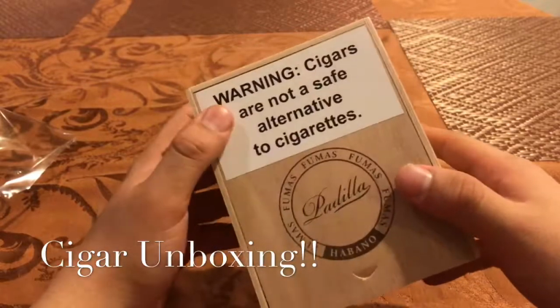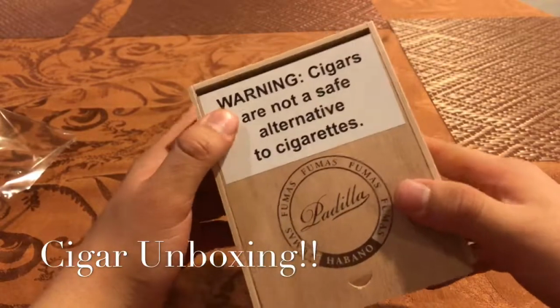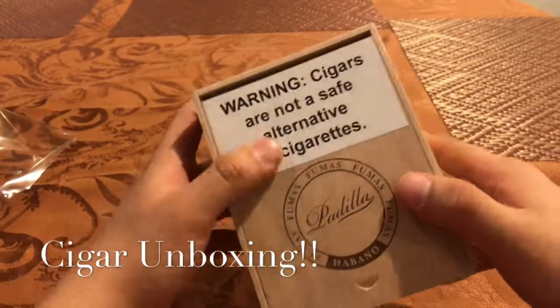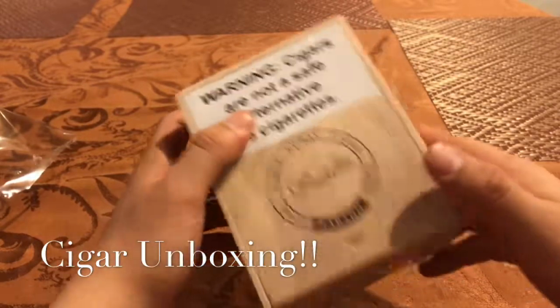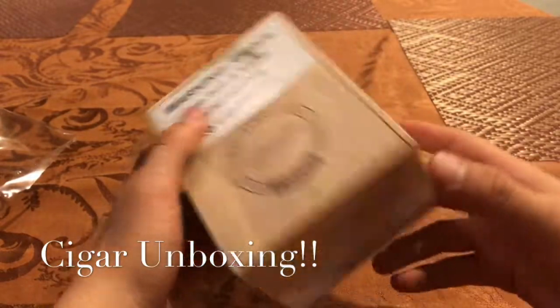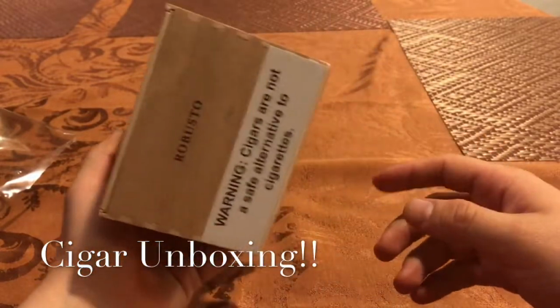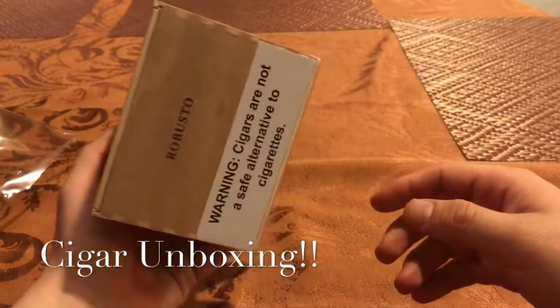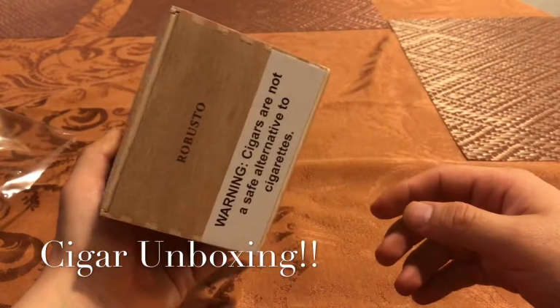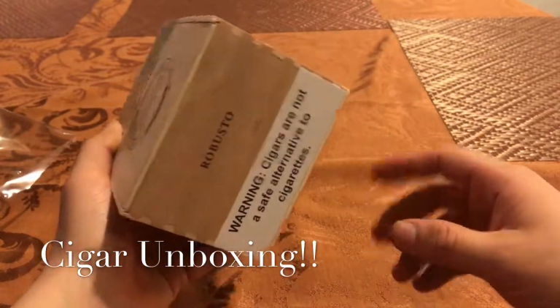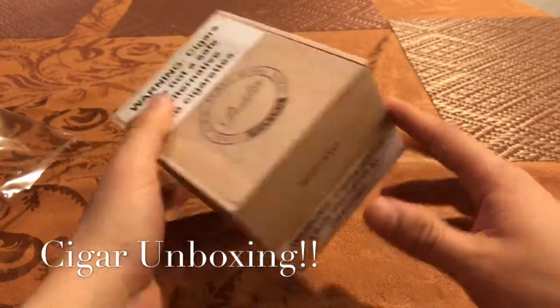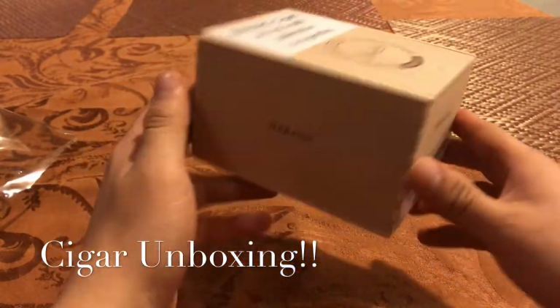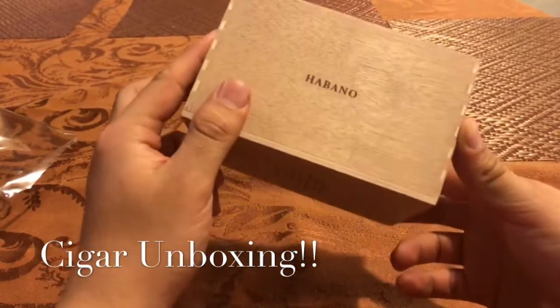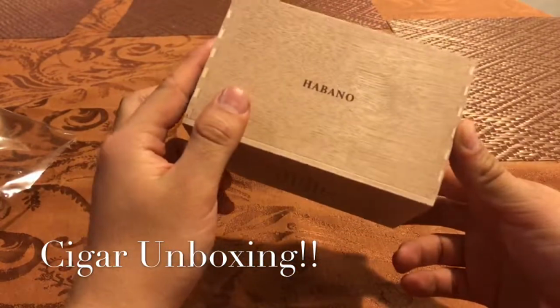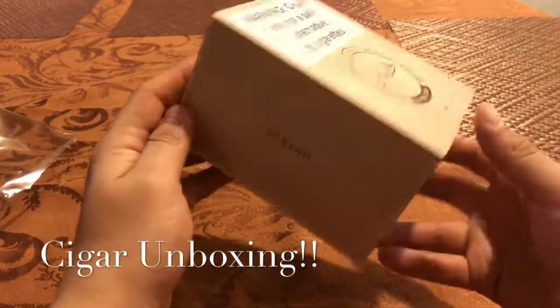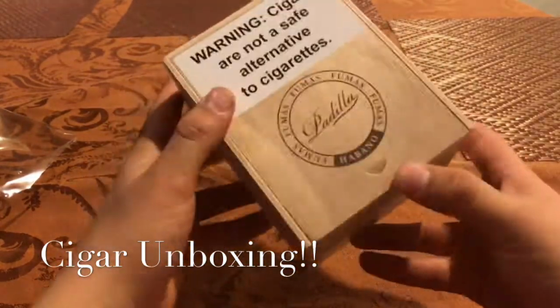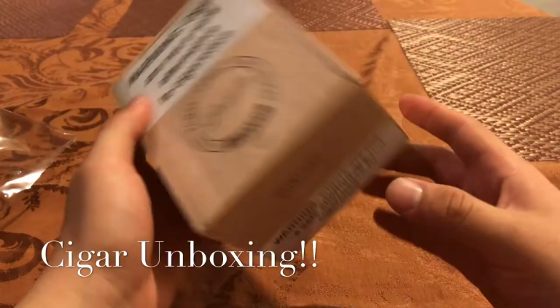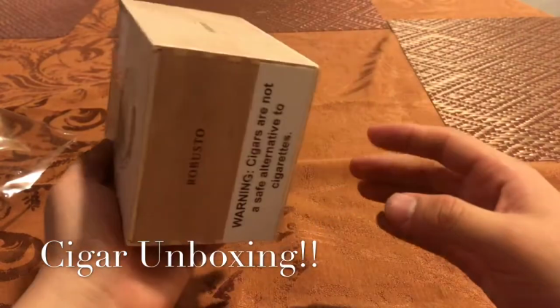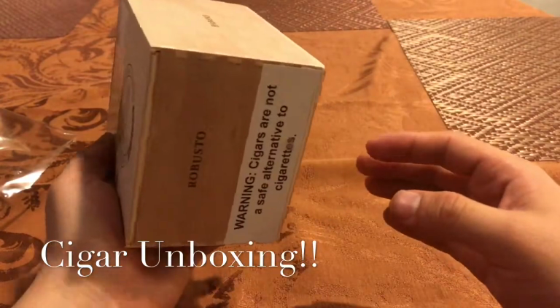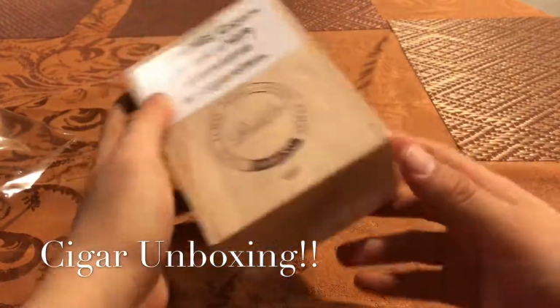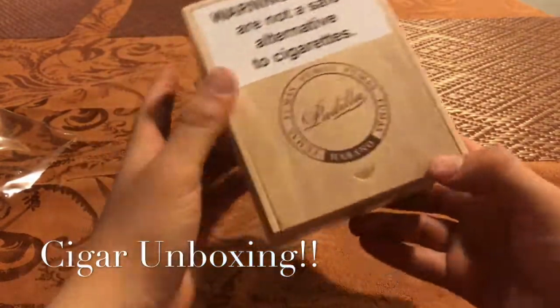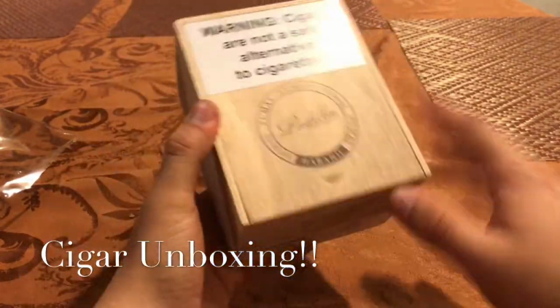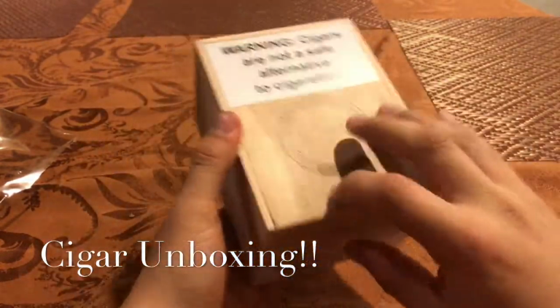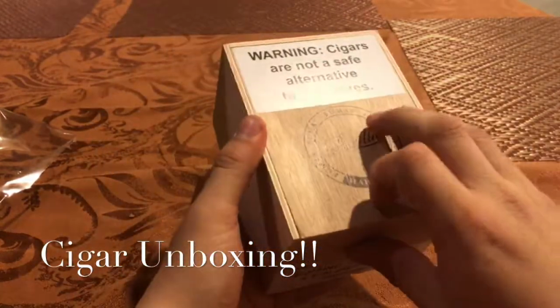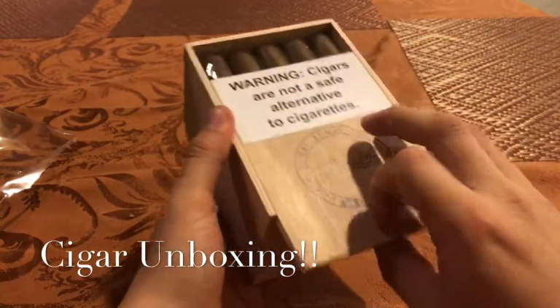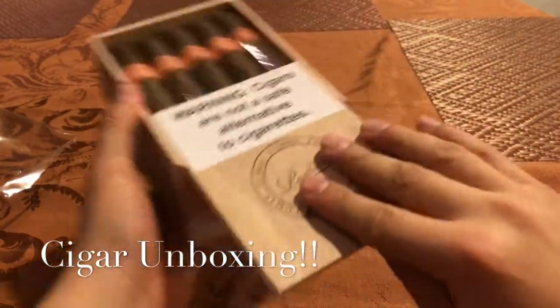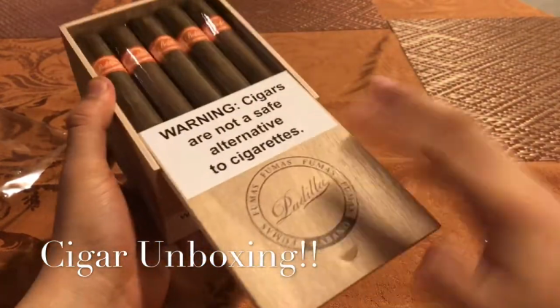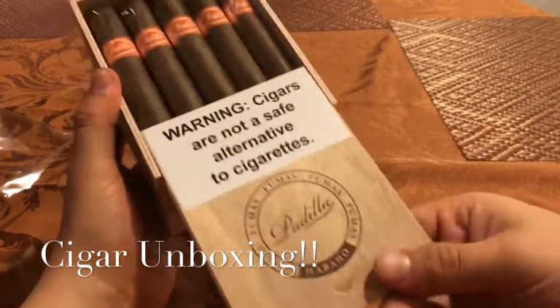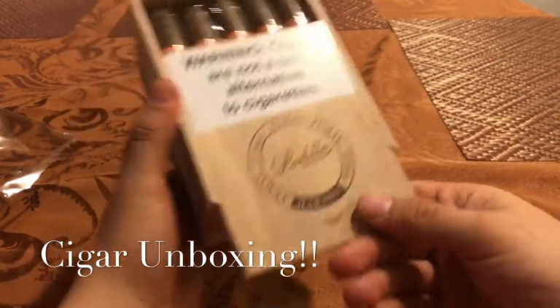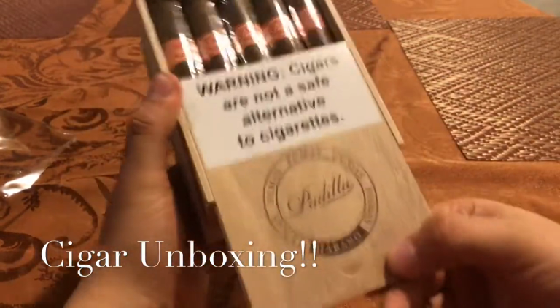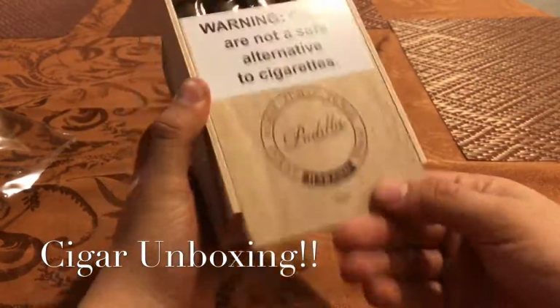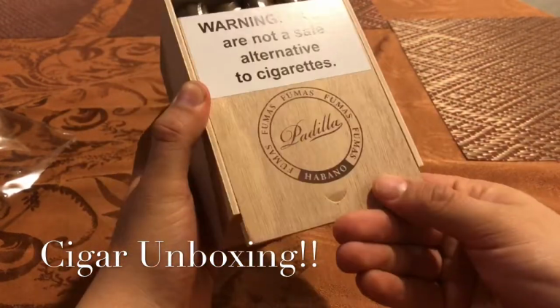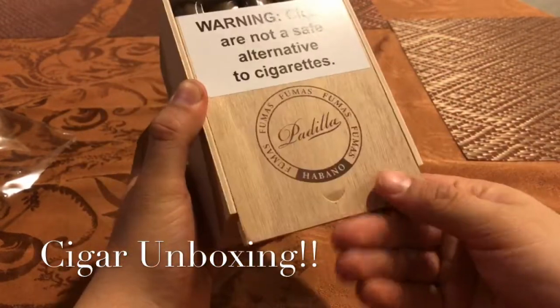I just hate when they put the sticker on there — it just ruins the box. It's not a high-end cigar but still, someone had to build this box. Let's open this one up, and it opens nice and smooth. I love that.